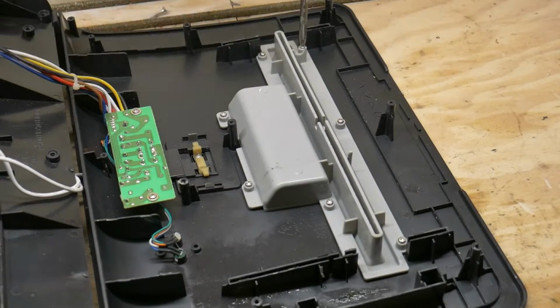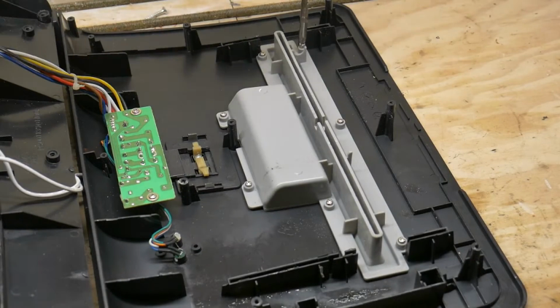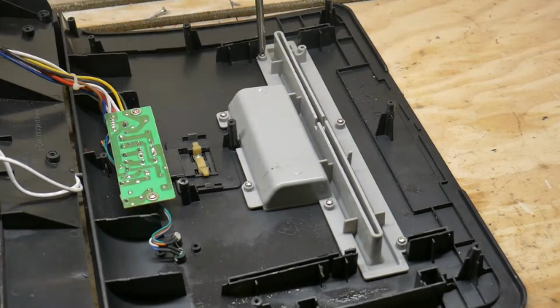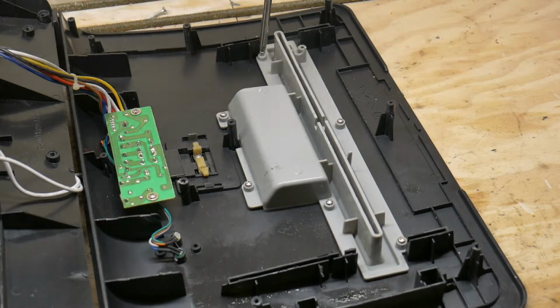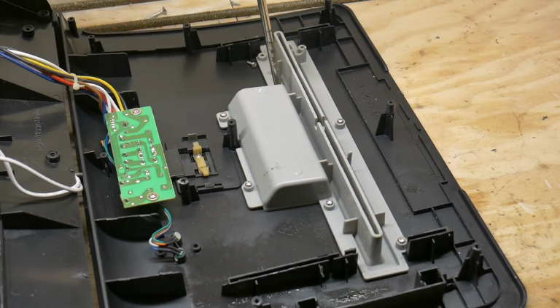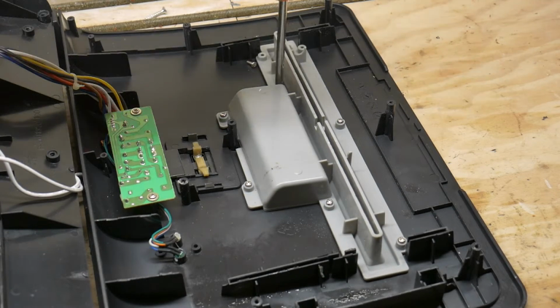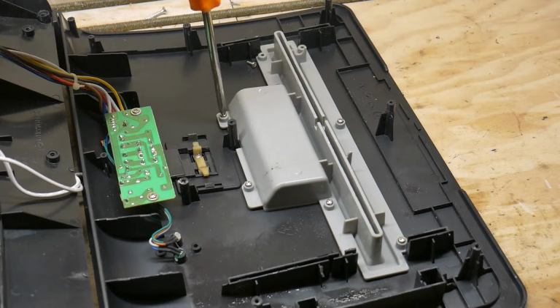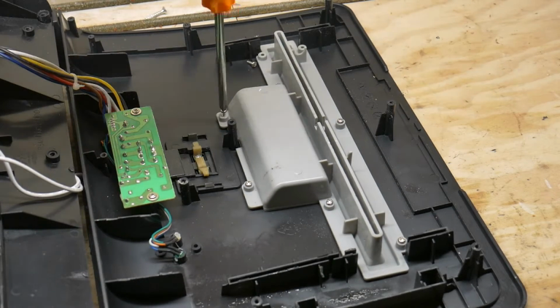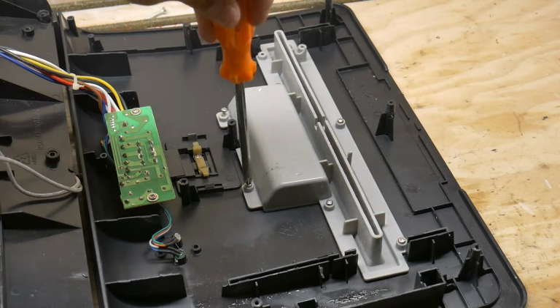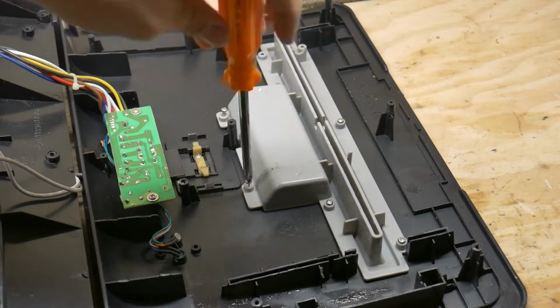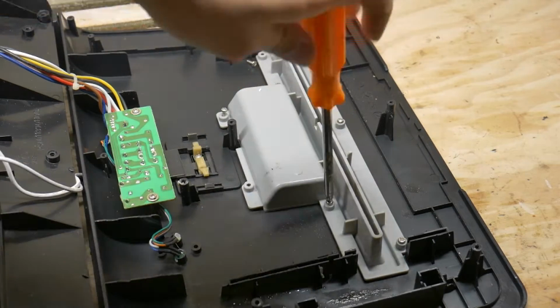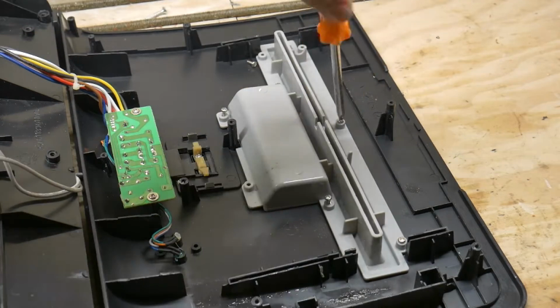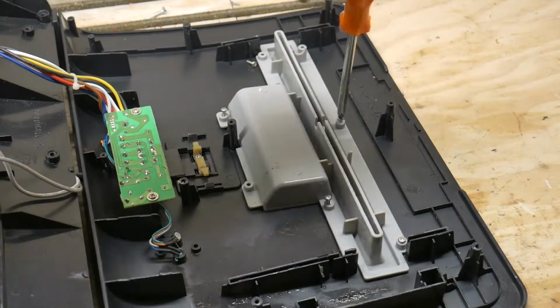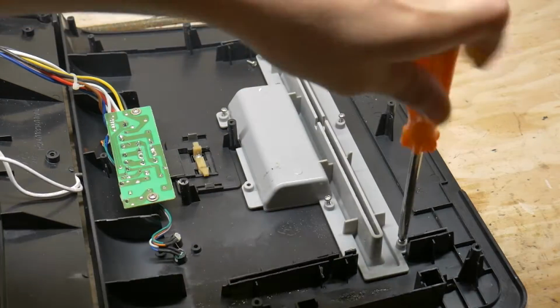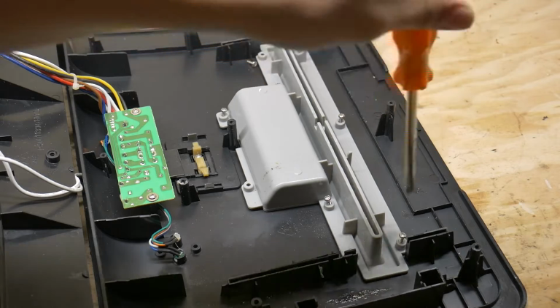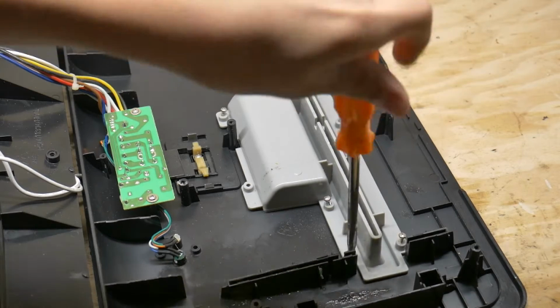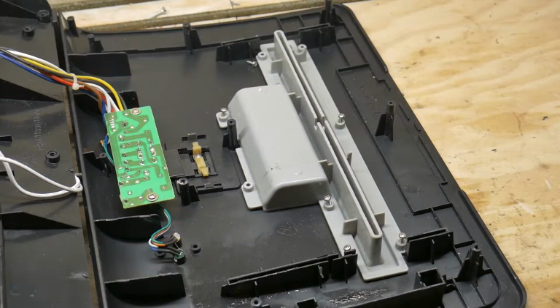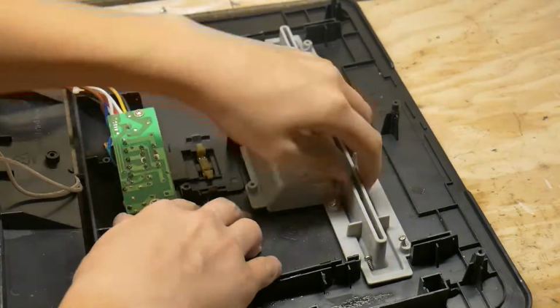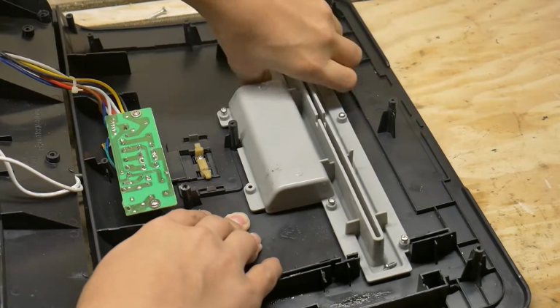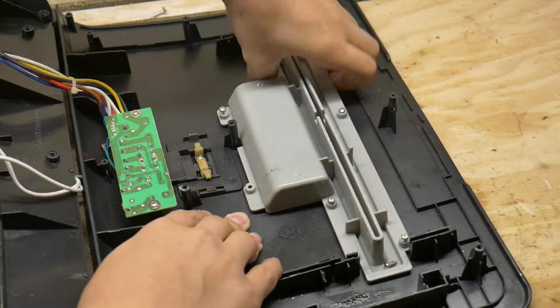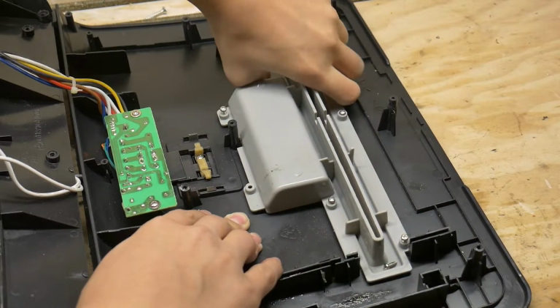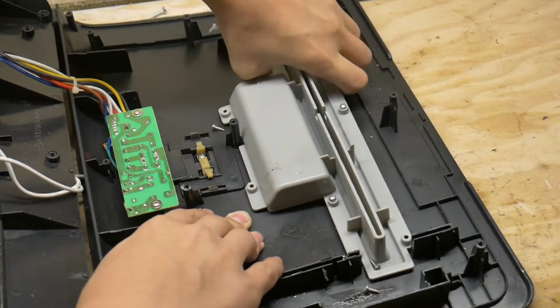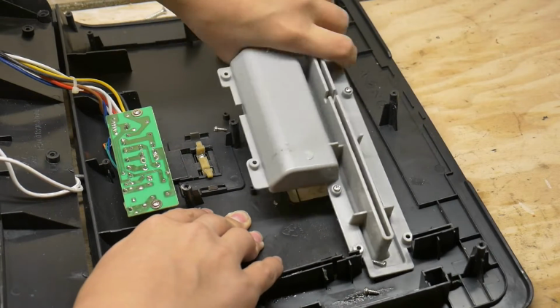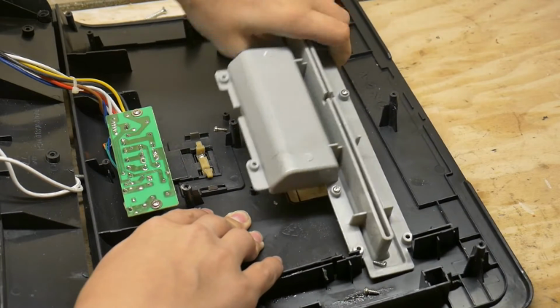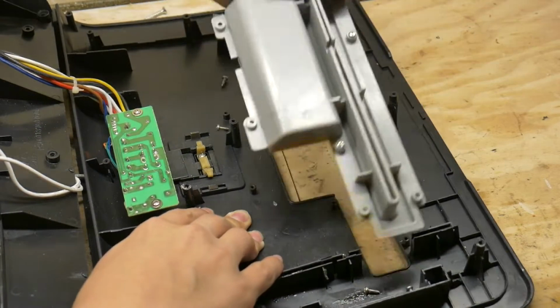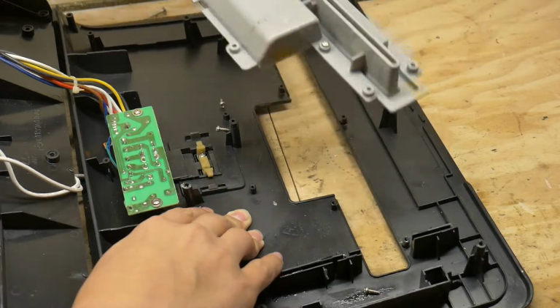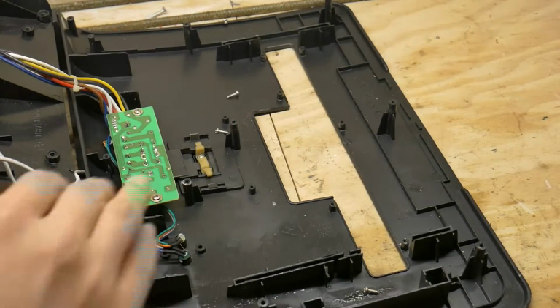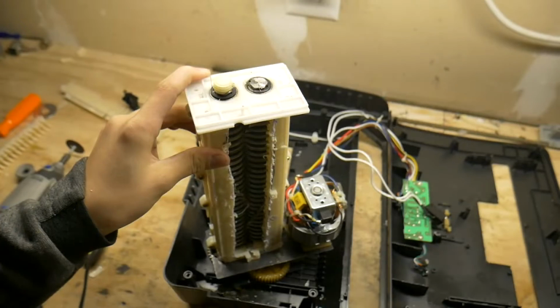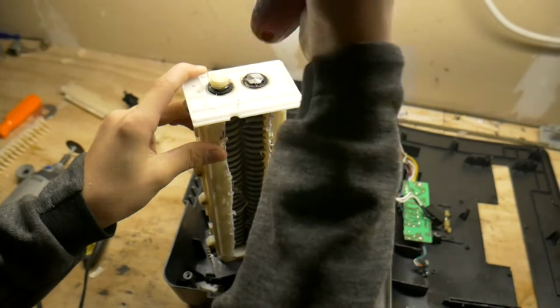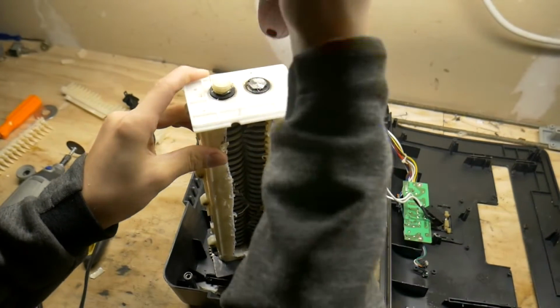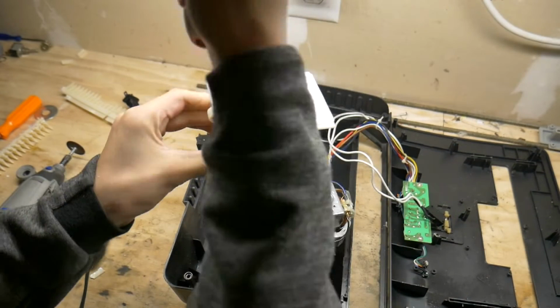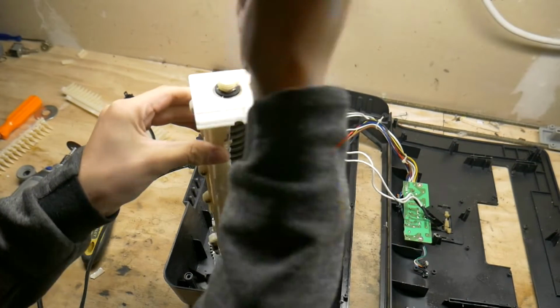We have to widen the place on the top casing of the shredder where the paper goes in to as wide as you just made the shroud. Reinstall the end plate that holds the bearings.